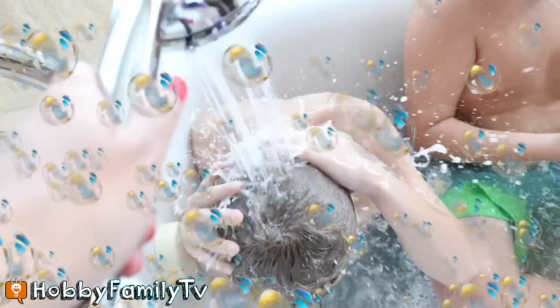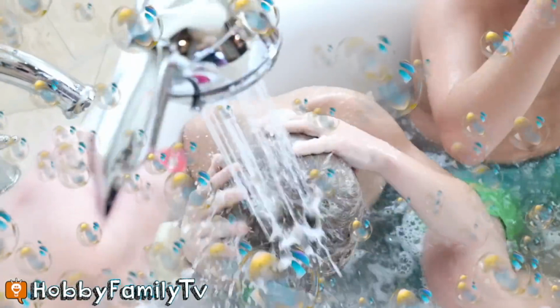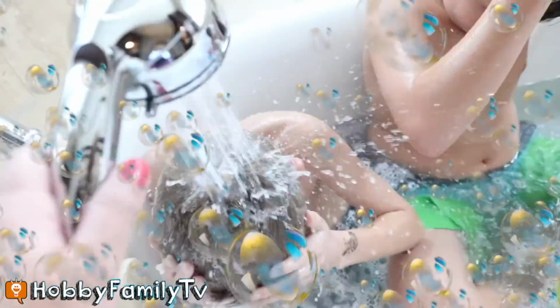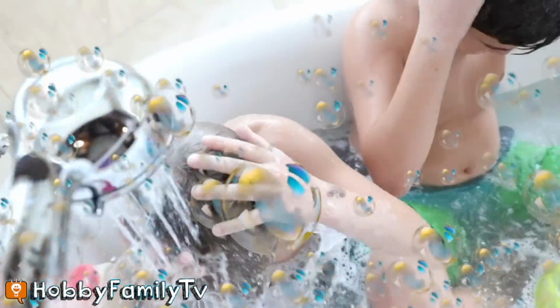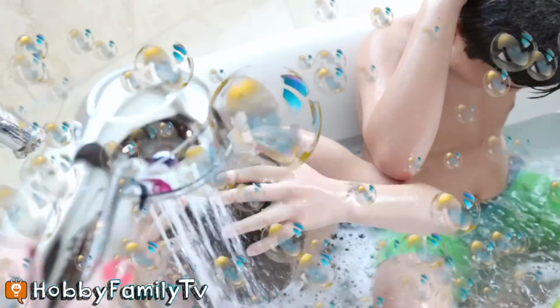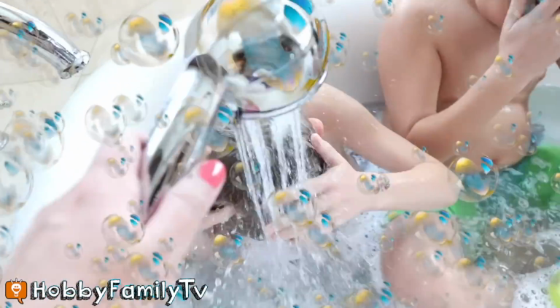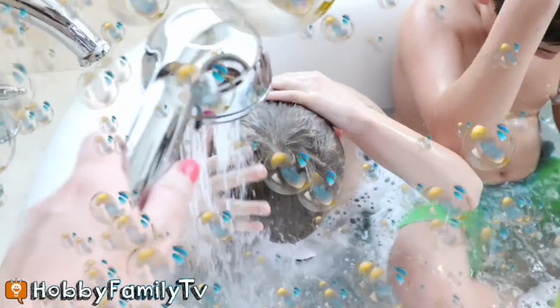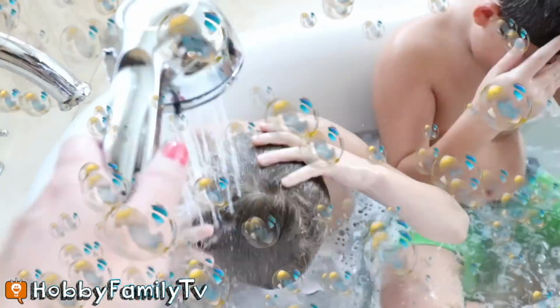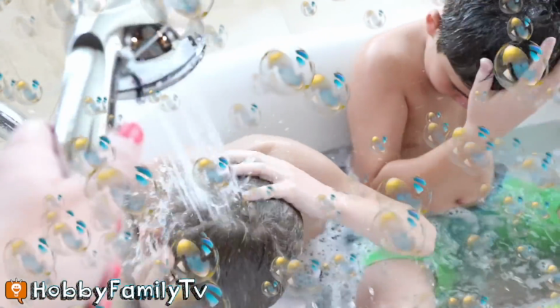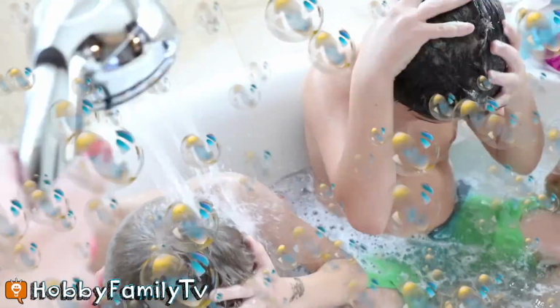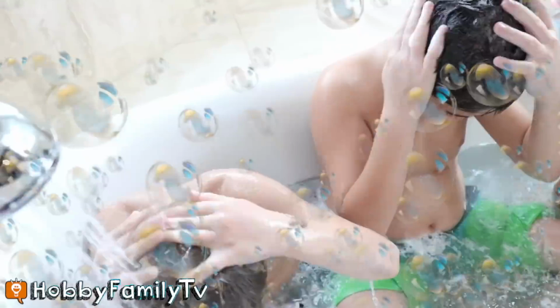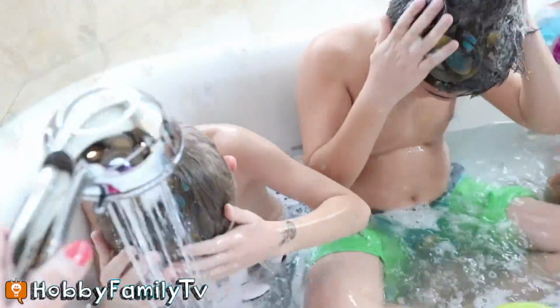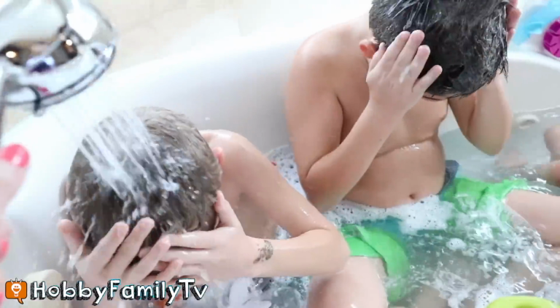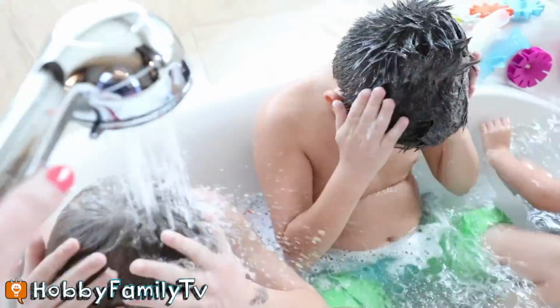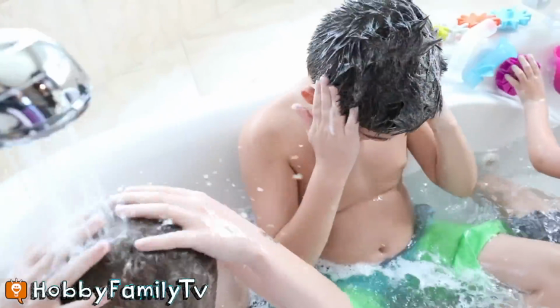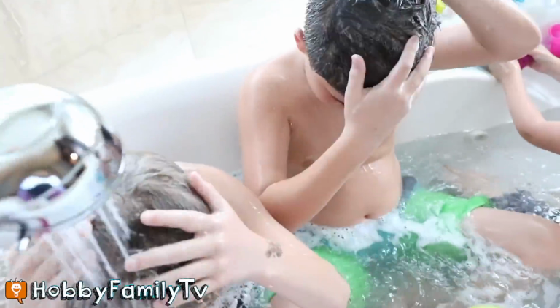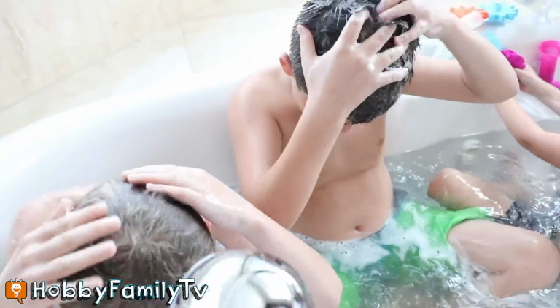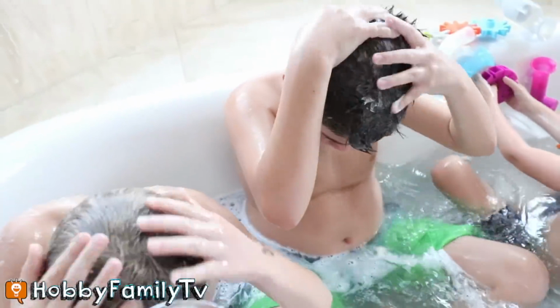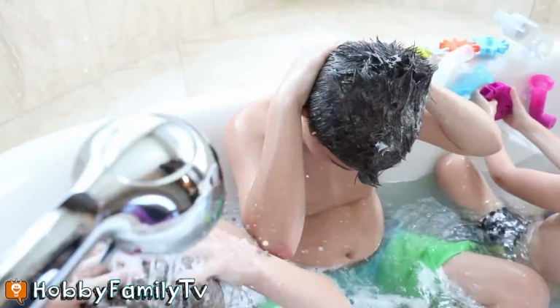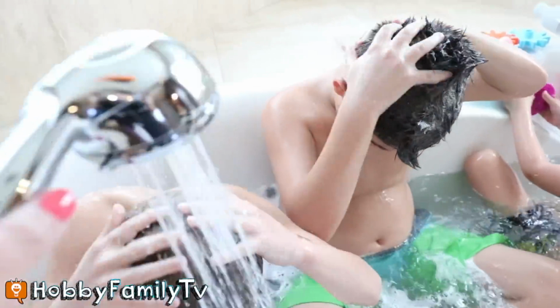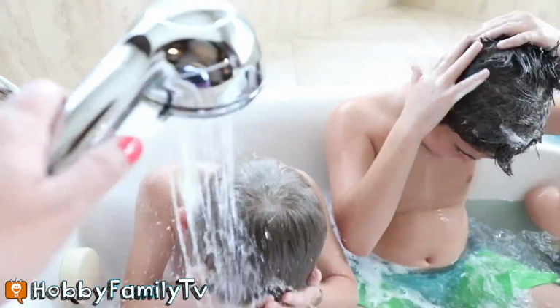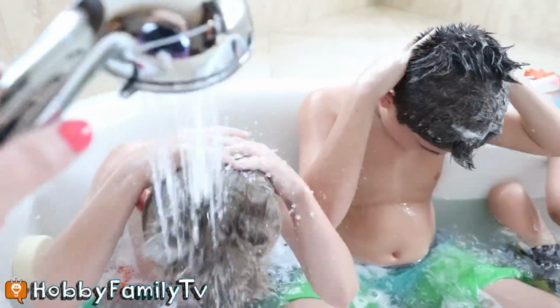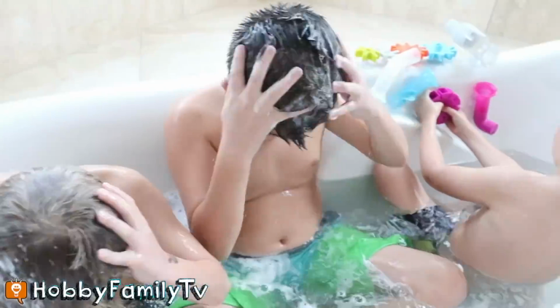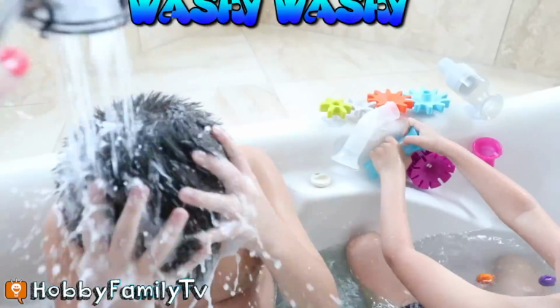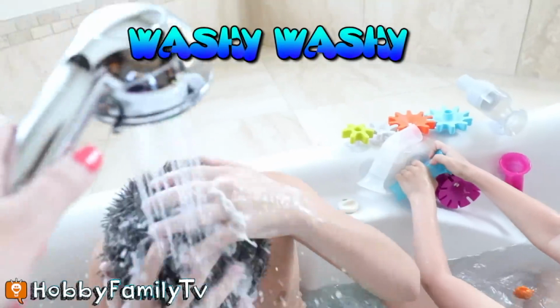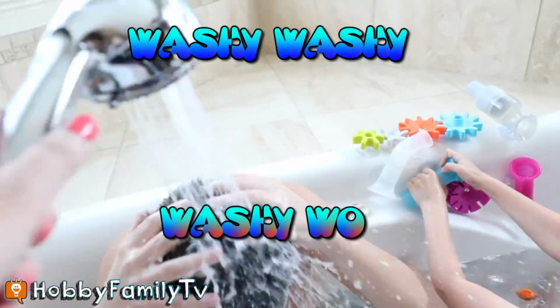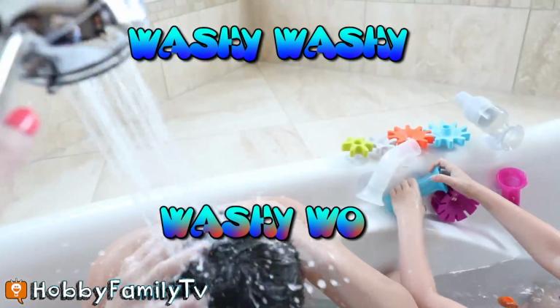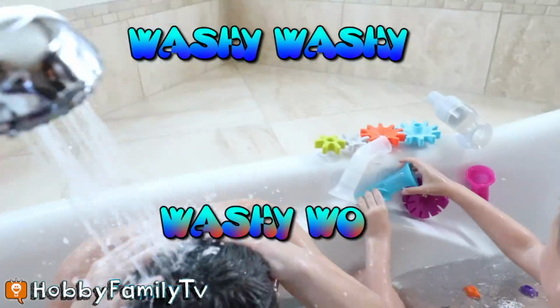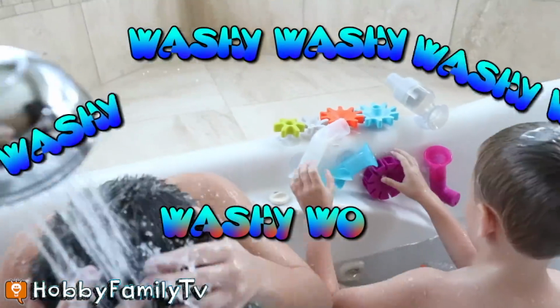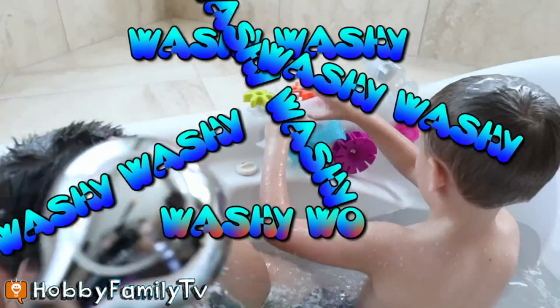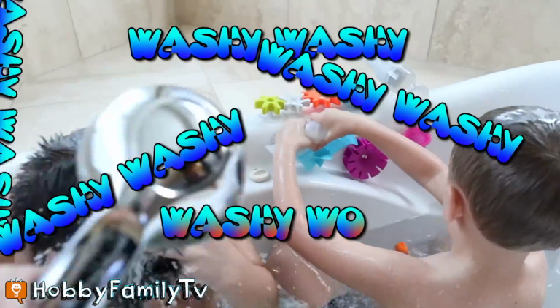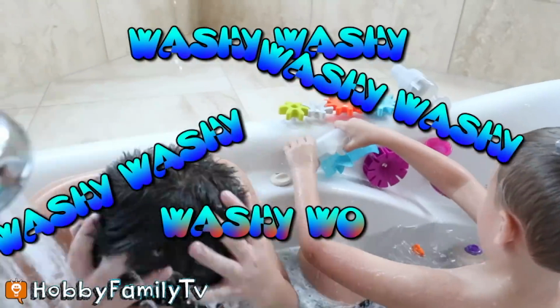Washy, washy, washy, woo. Washy, washy, washy, woo.